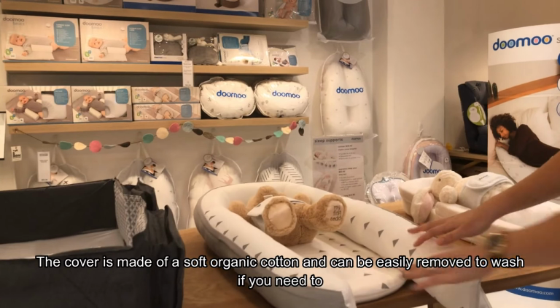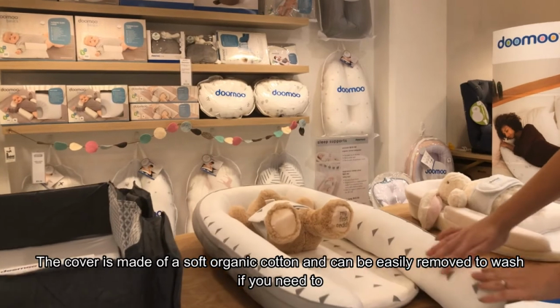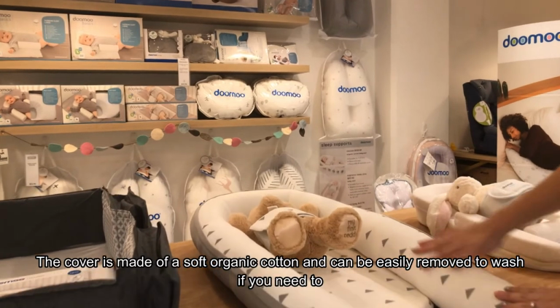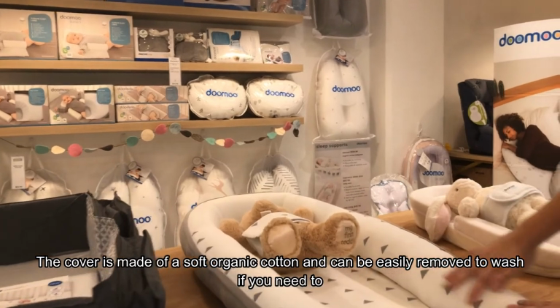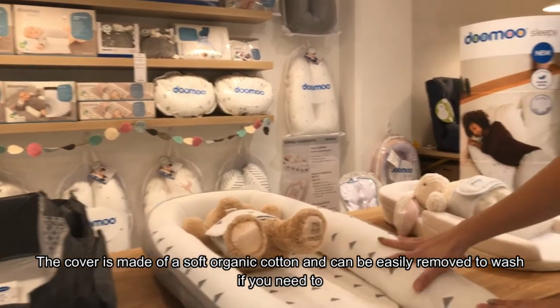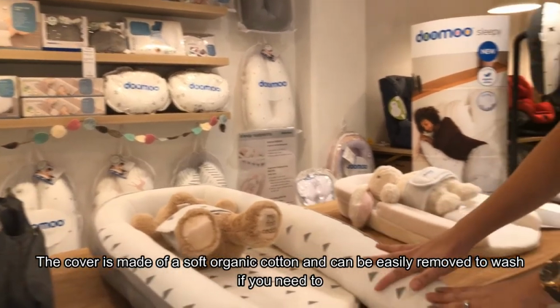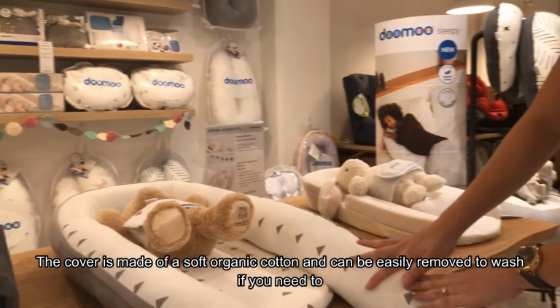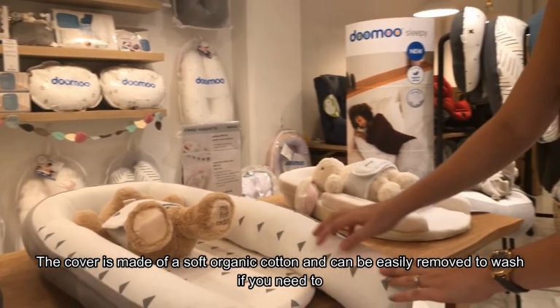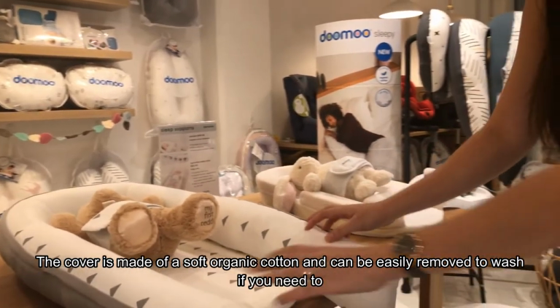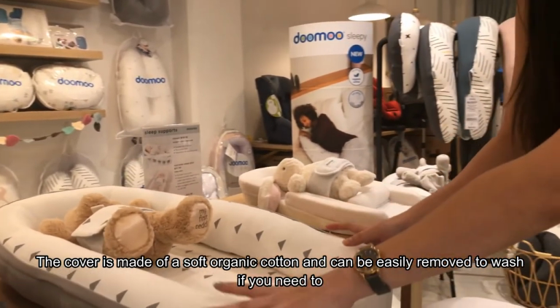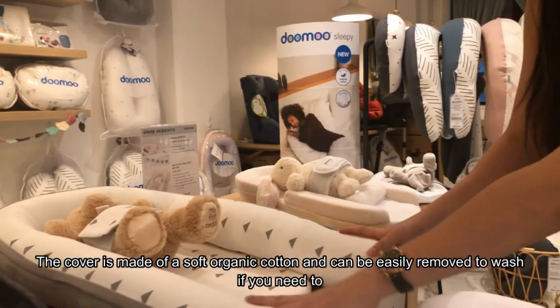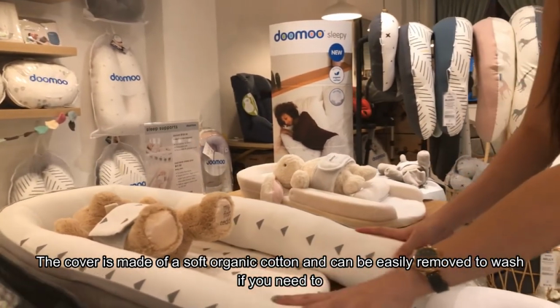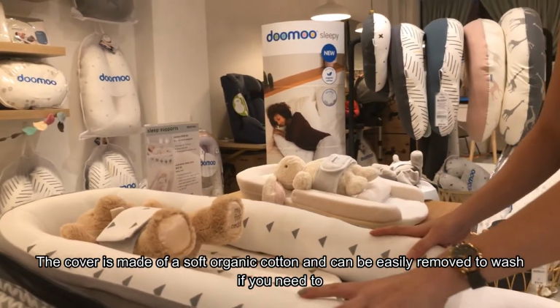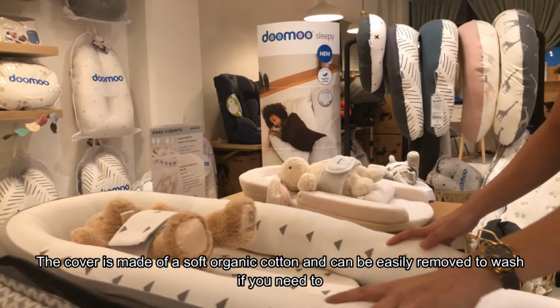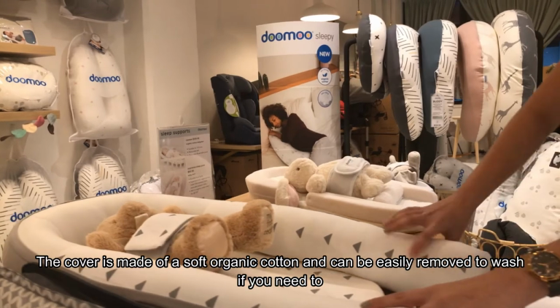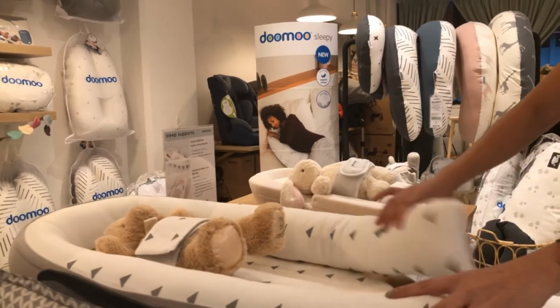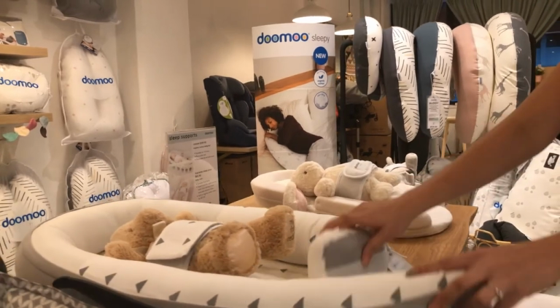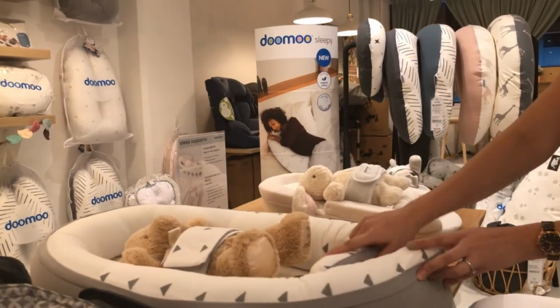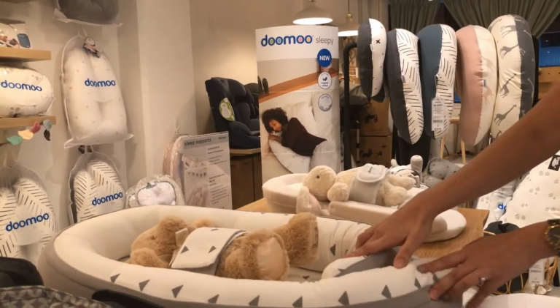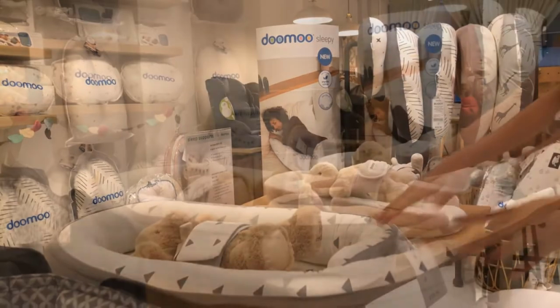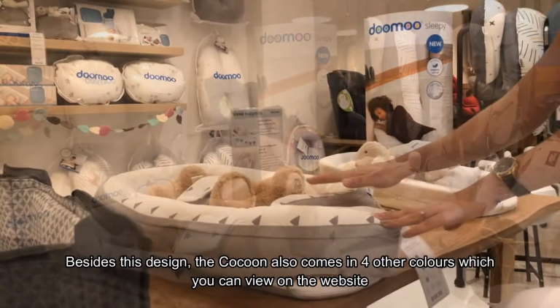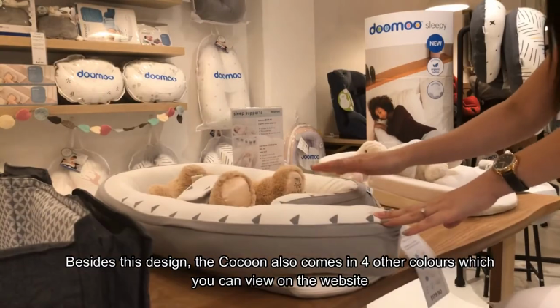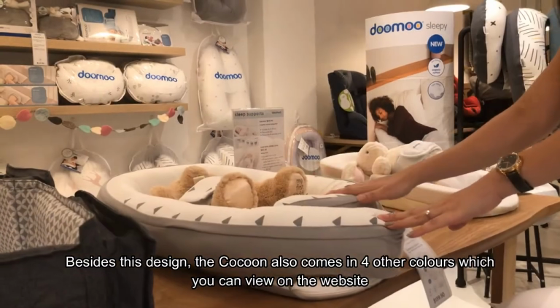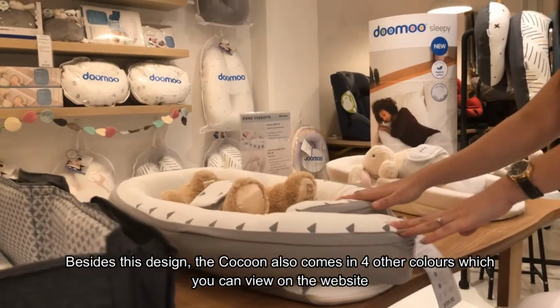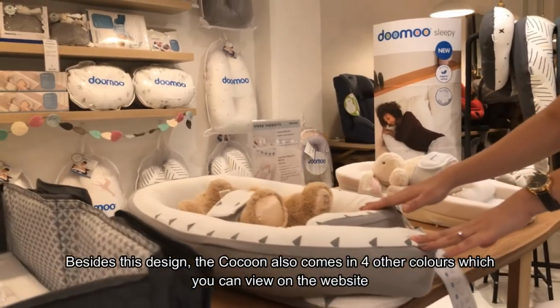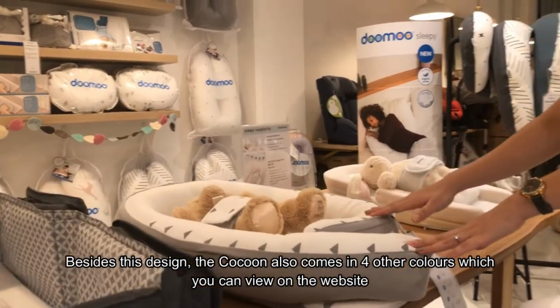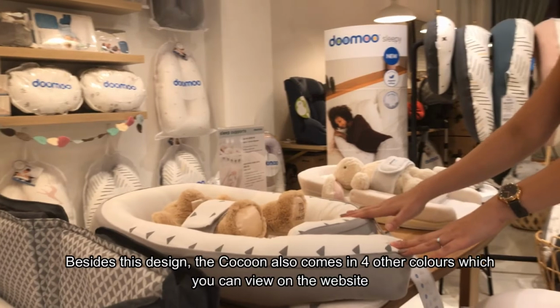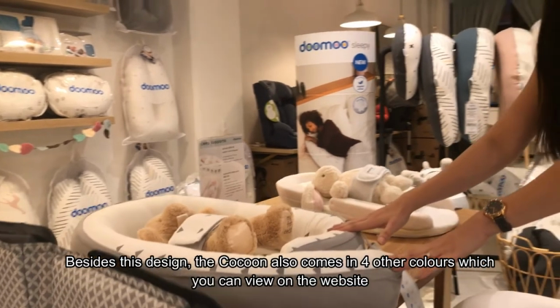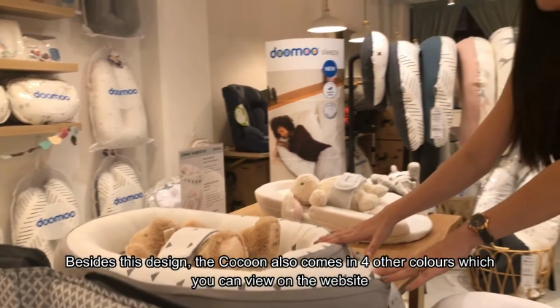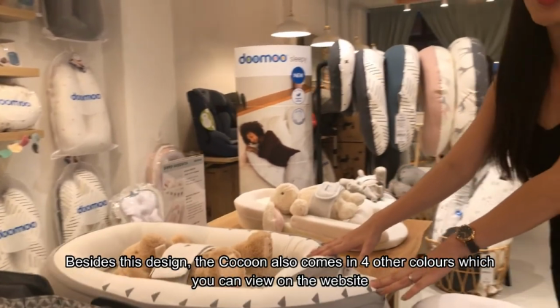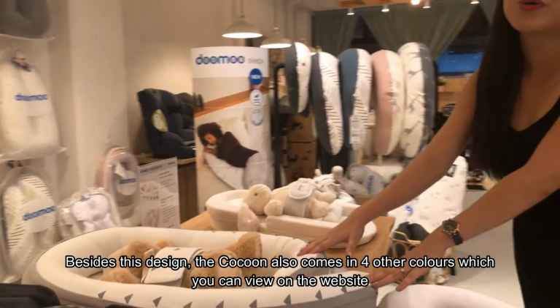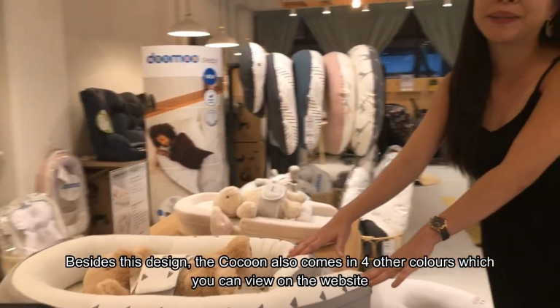The cover is made of a soft organic cotton and can be easily removed to wash if you need to. Besides this design, the cocoon also comes in four other colors which you can view on the website.